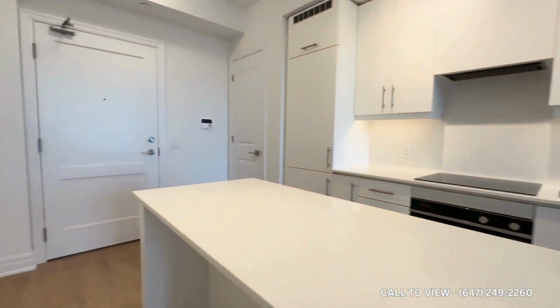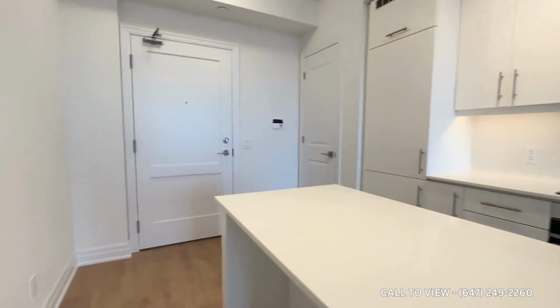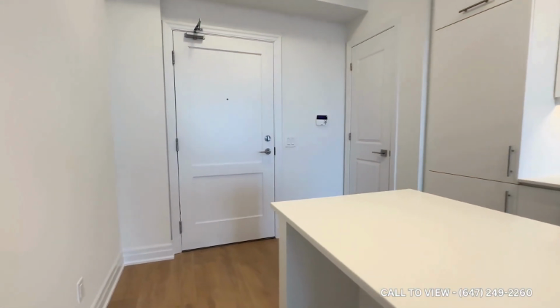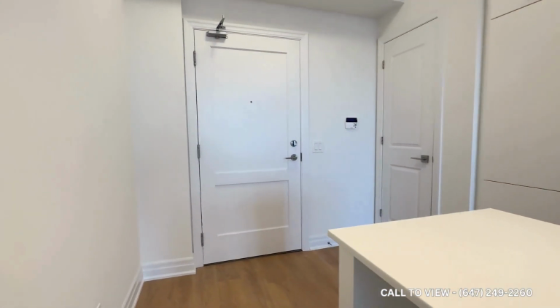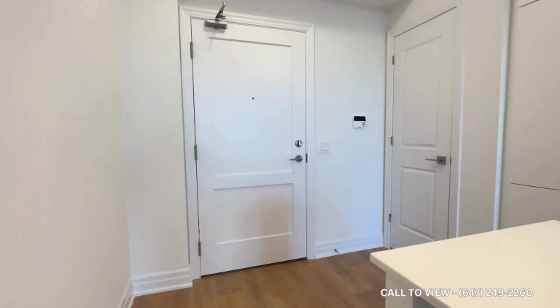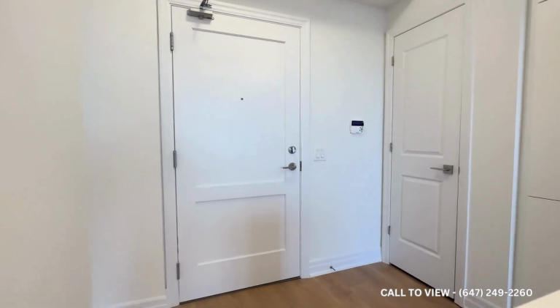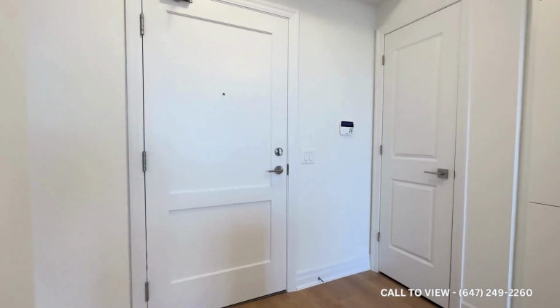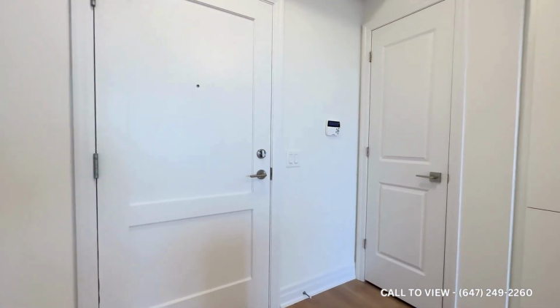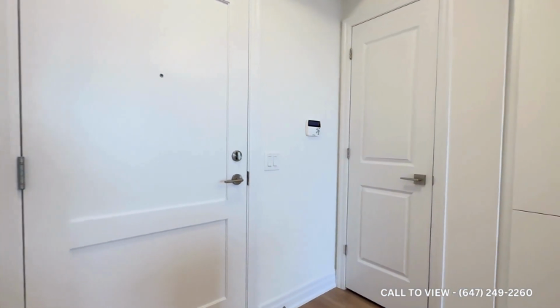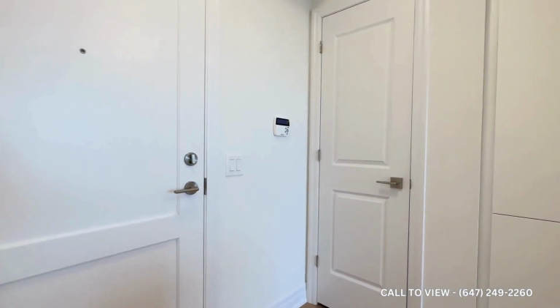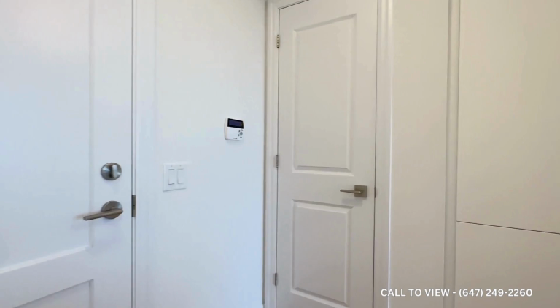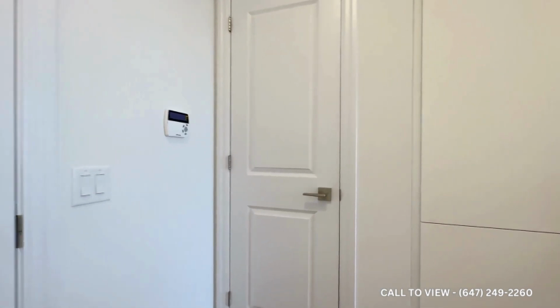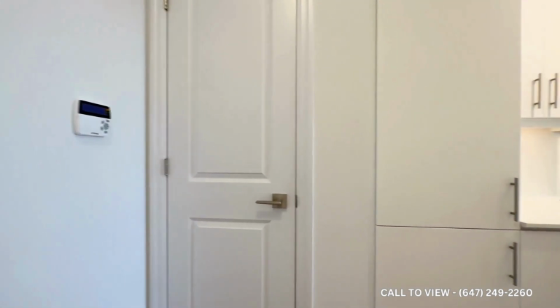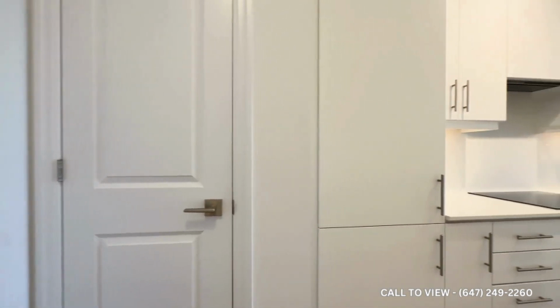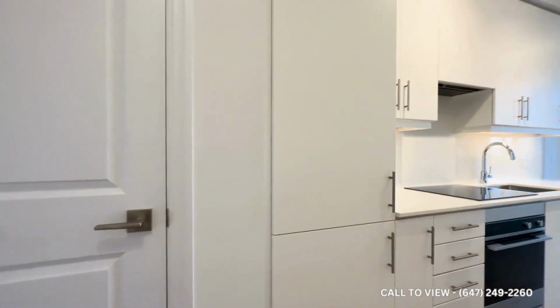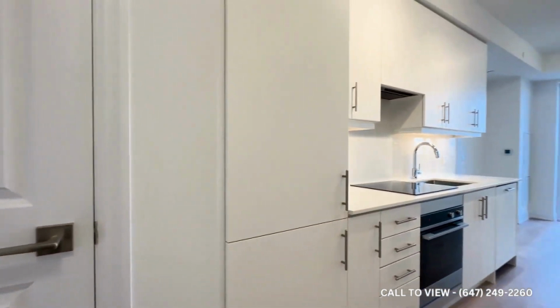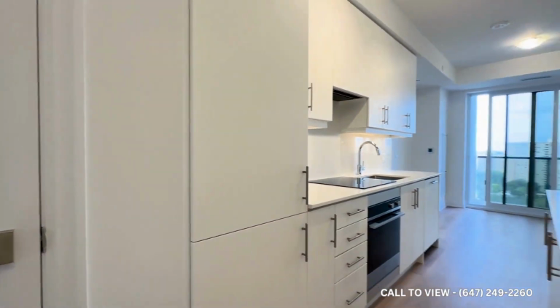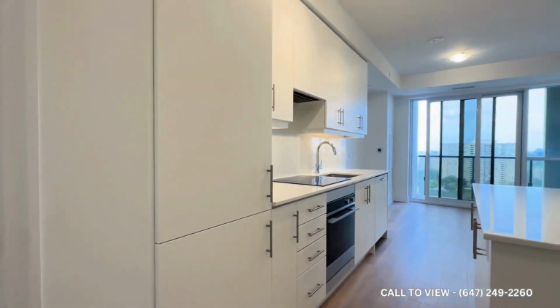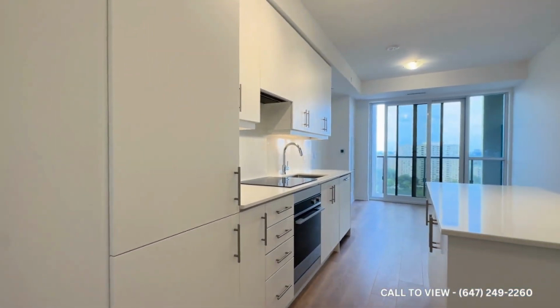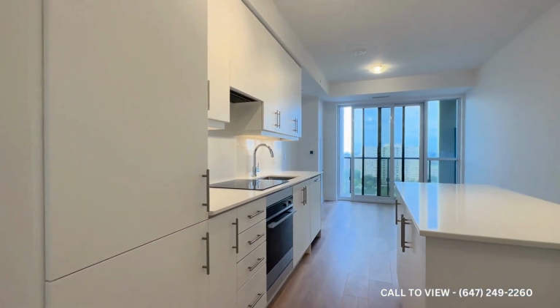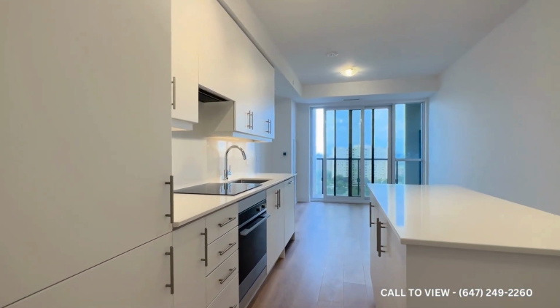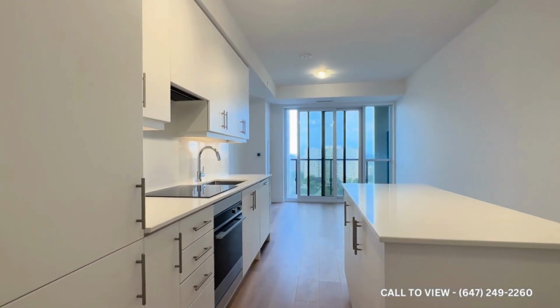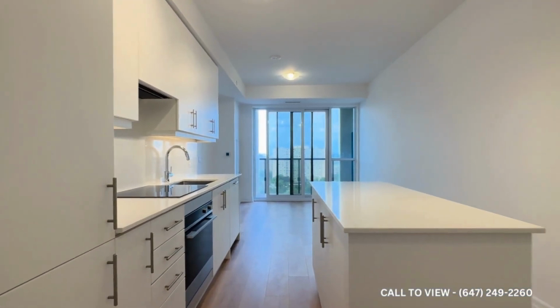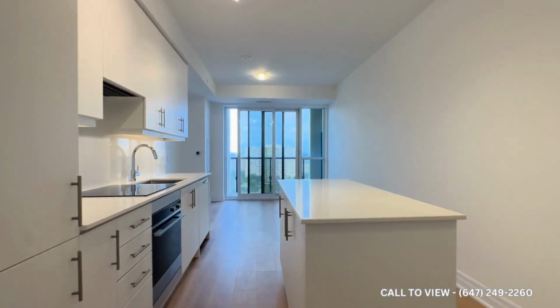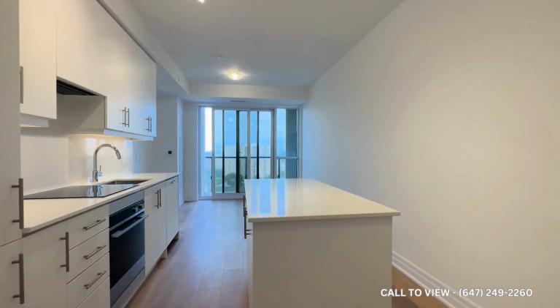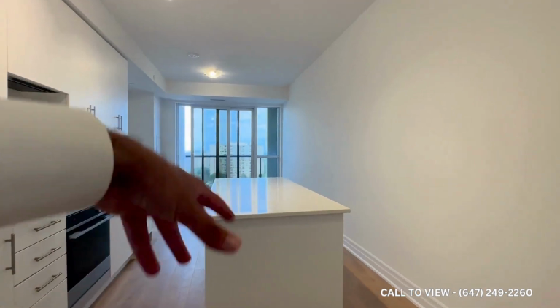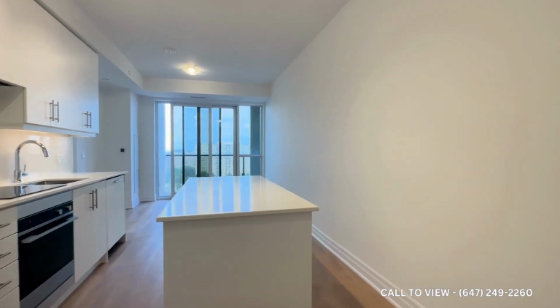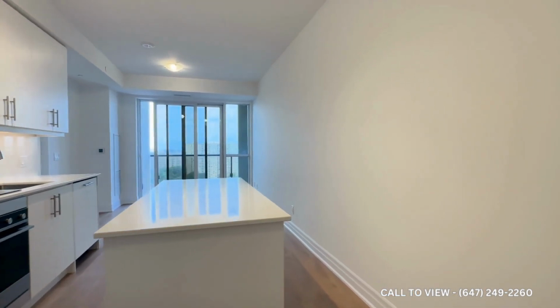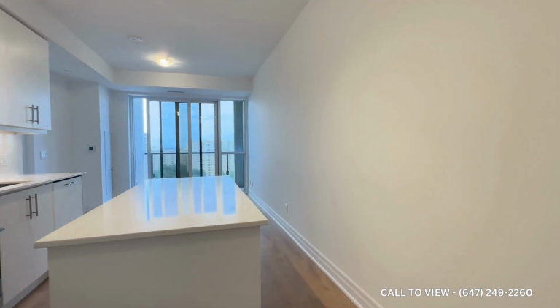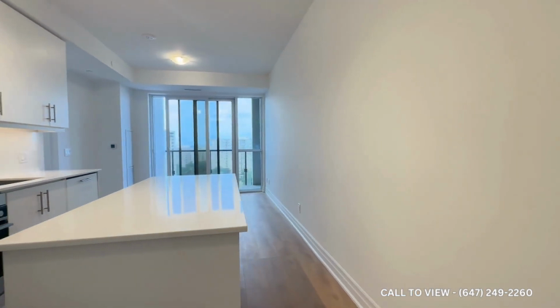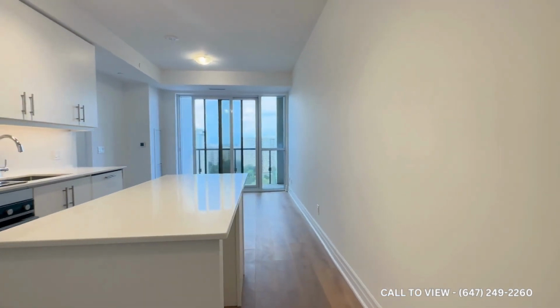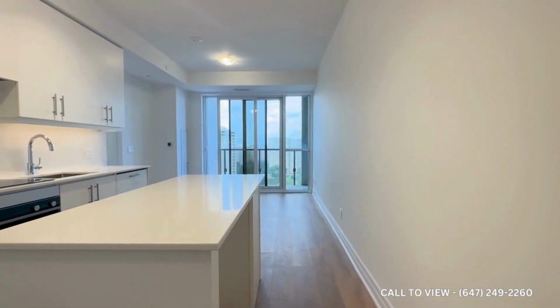Coming inside, we have our front entrance over here, as well as the coat closet on the right-hand side, with a beautiful all-white kitchen. It makes the place look absolutely huge. You have this beautiful island, which can be used for dining.